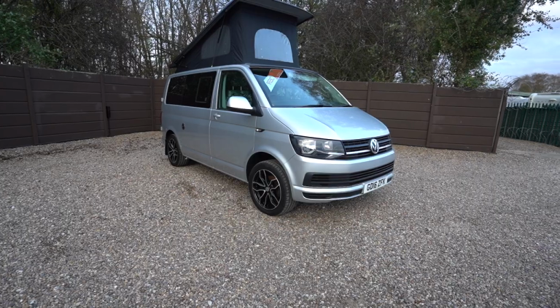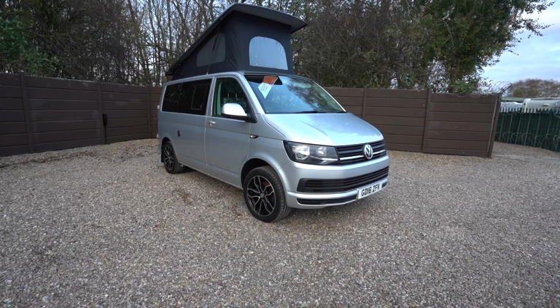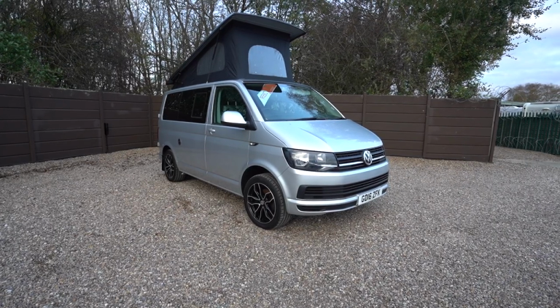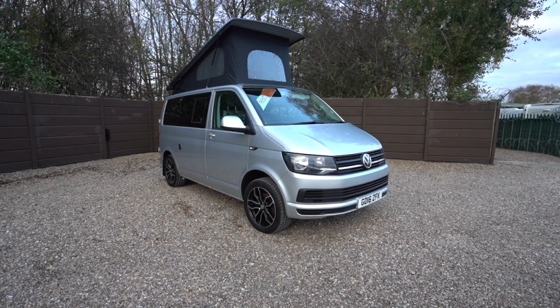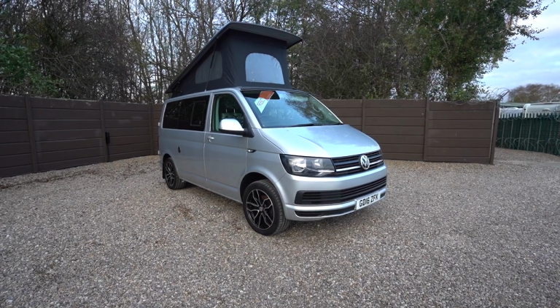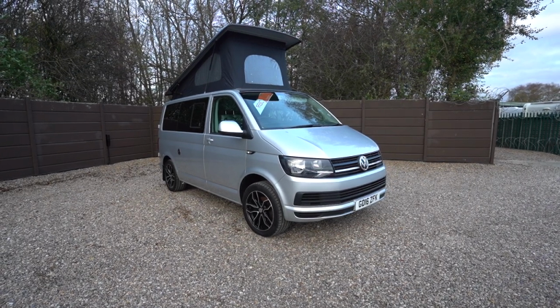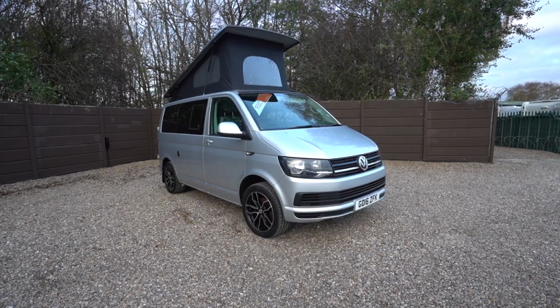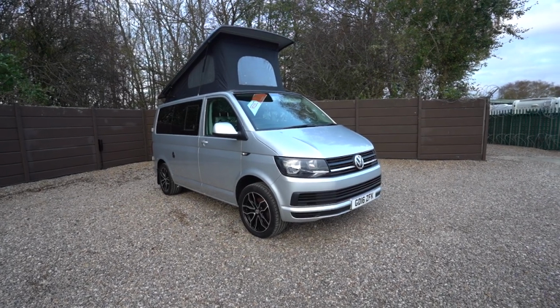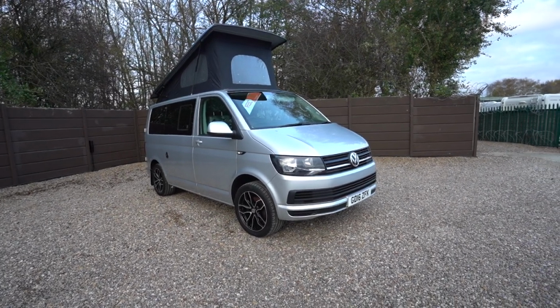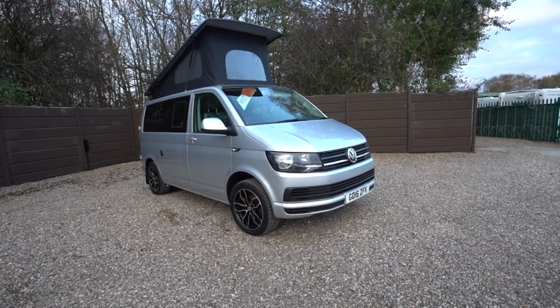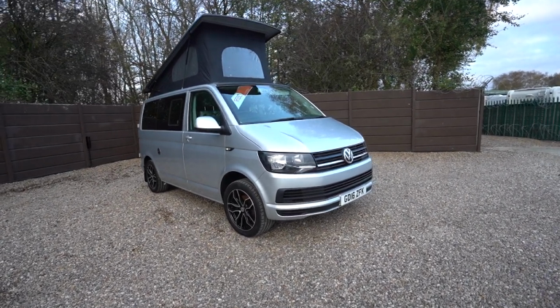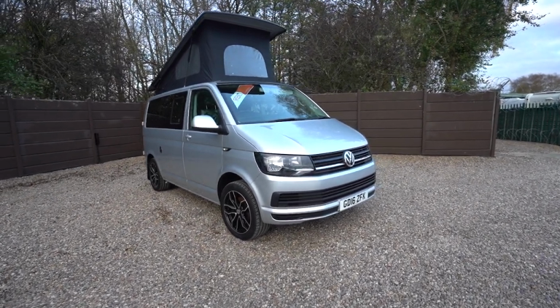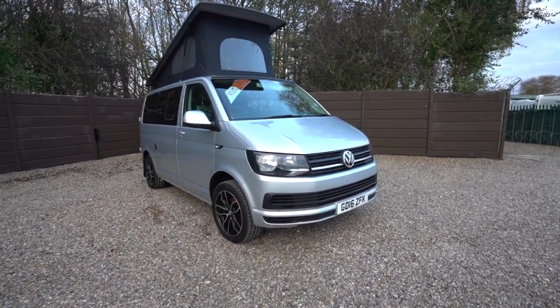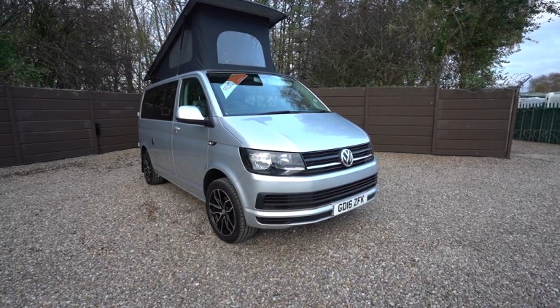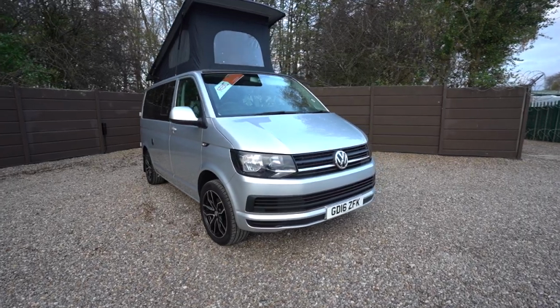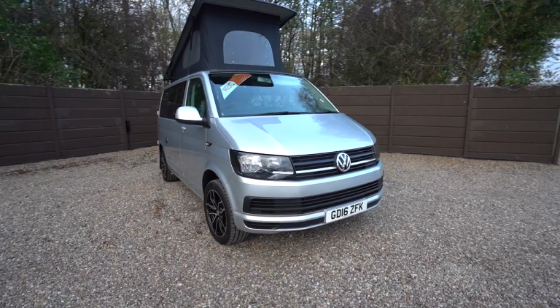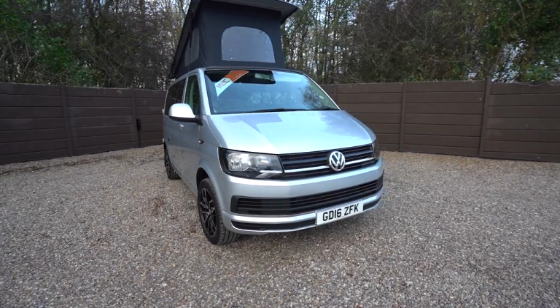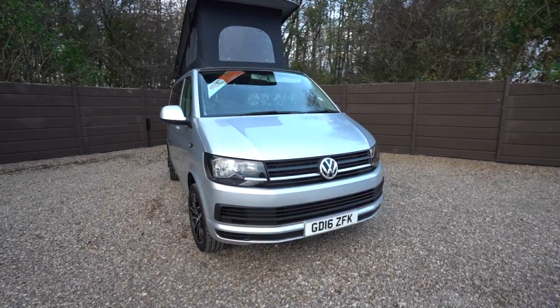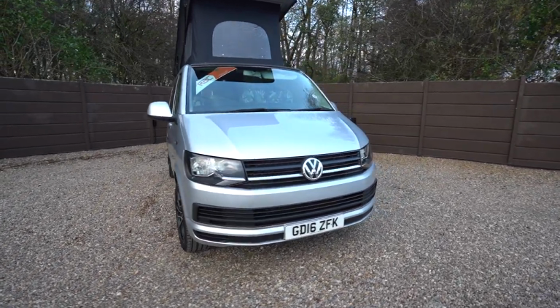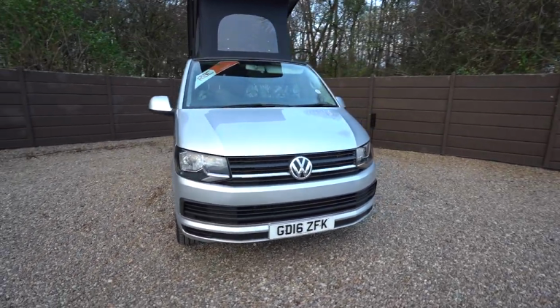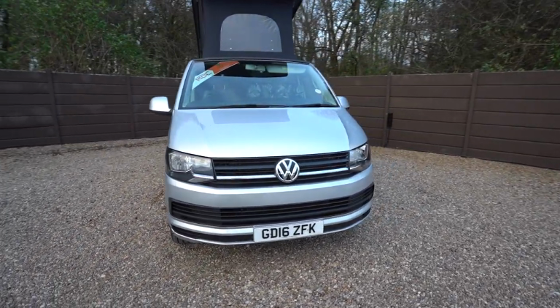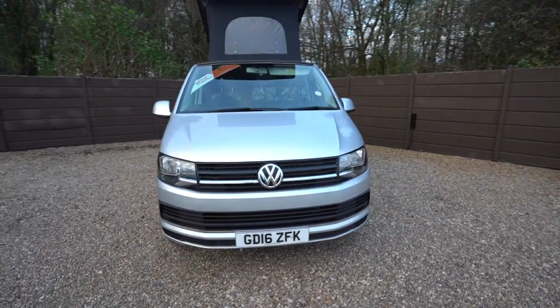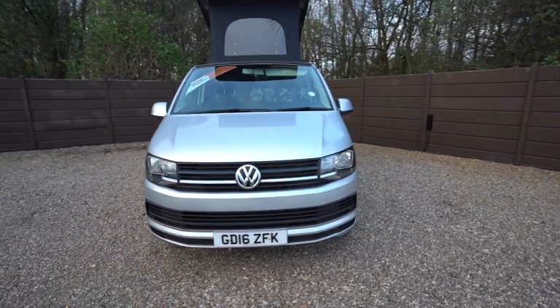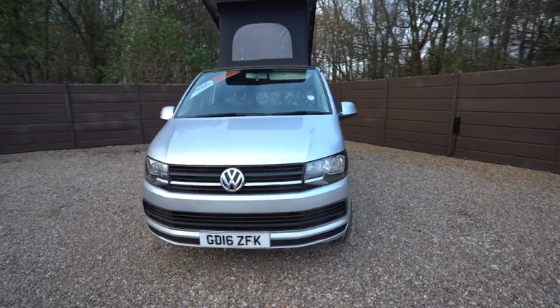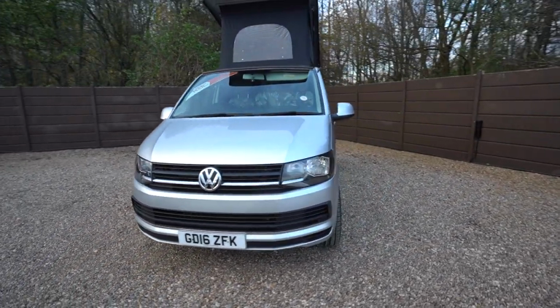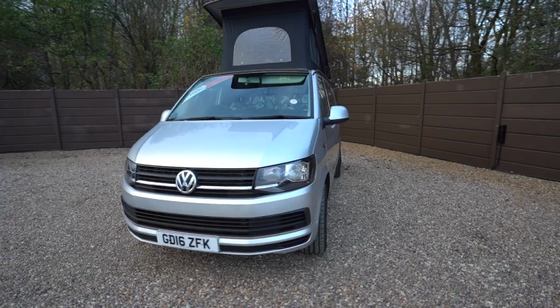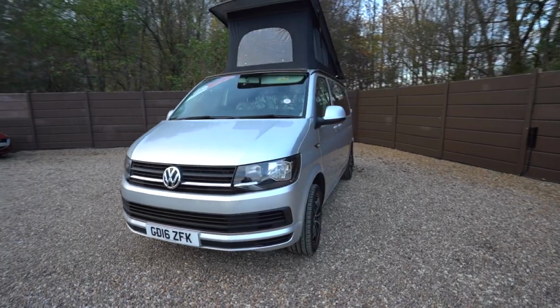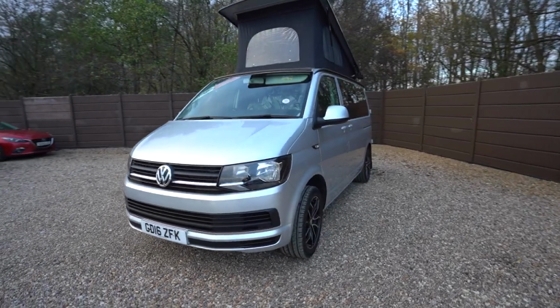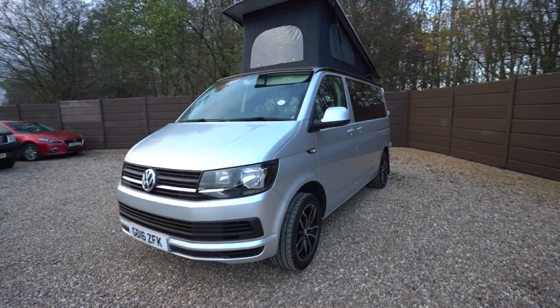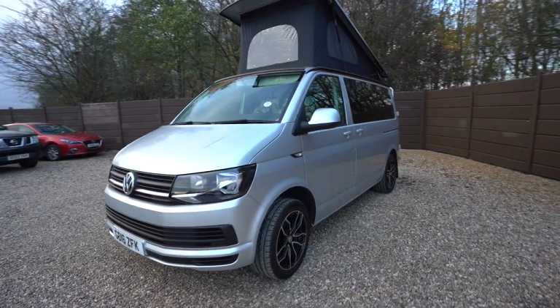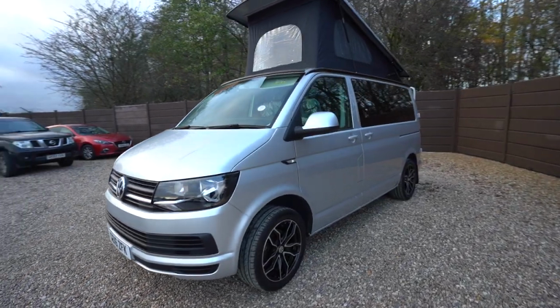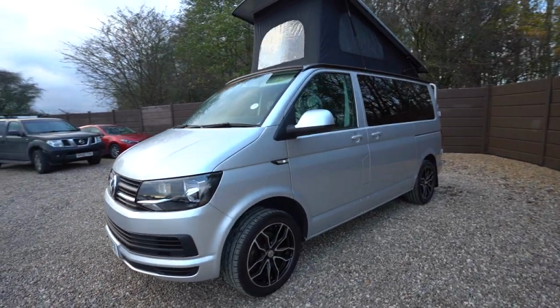Hello everyone, it's Ben from Oakdry here. Today we're walking around this lovely Denbigh T6 Caravan. It's on a 2016 registration, just come into stock — a lovely motorhome in good condition.